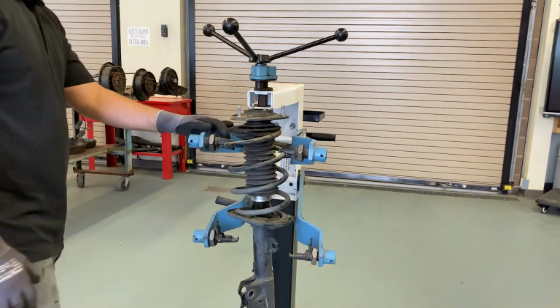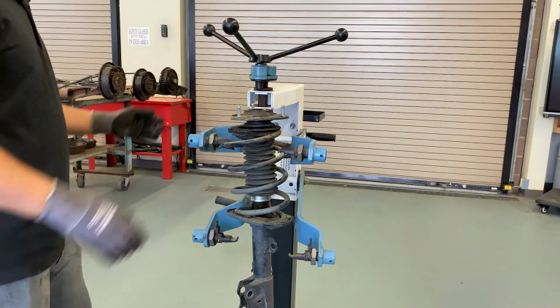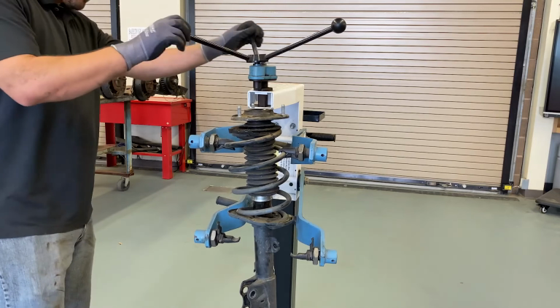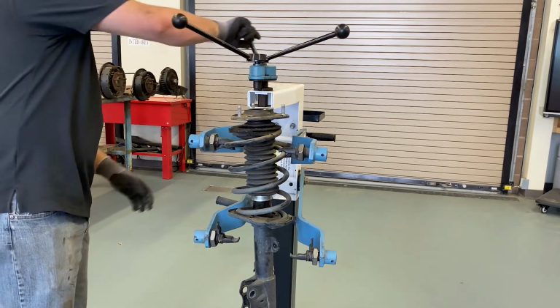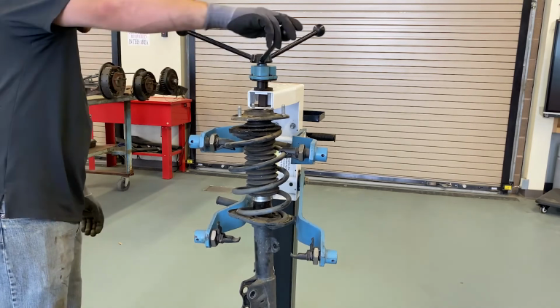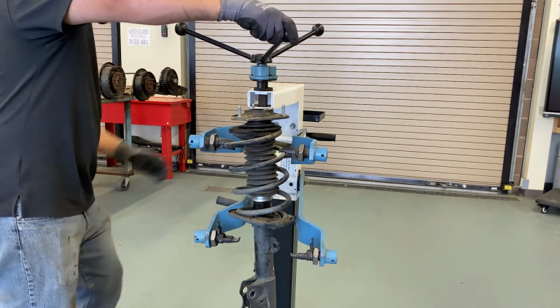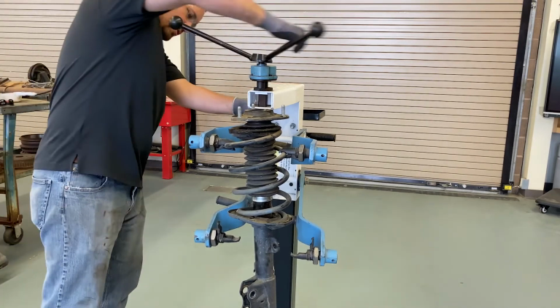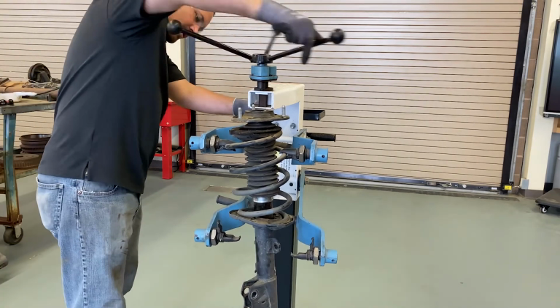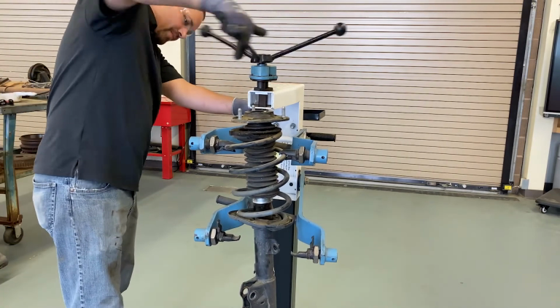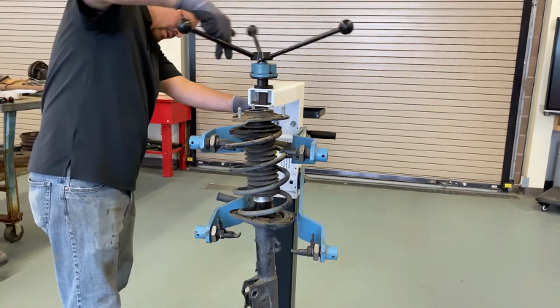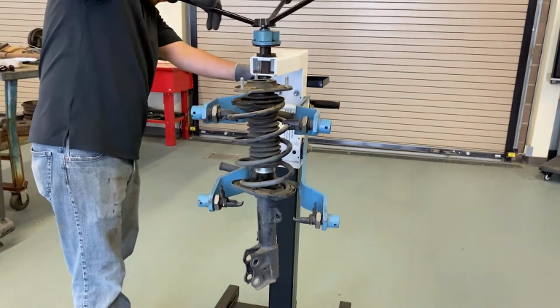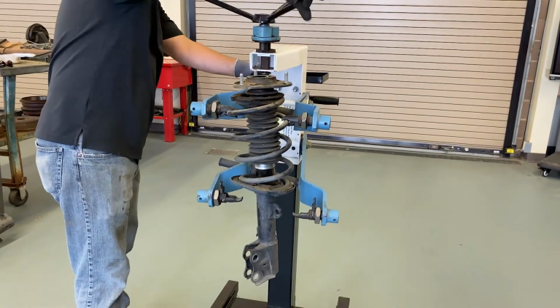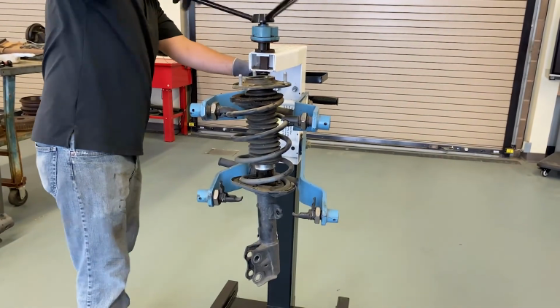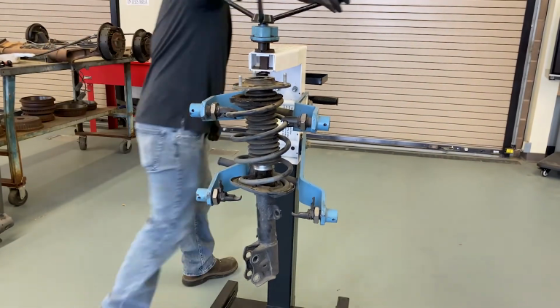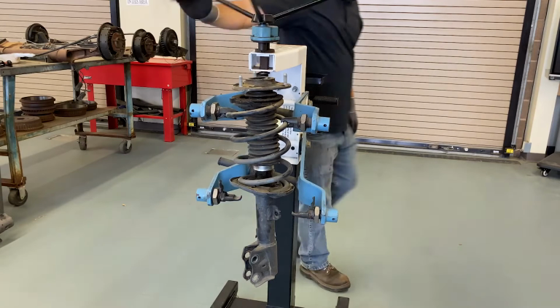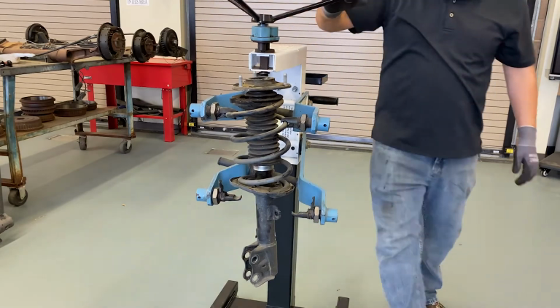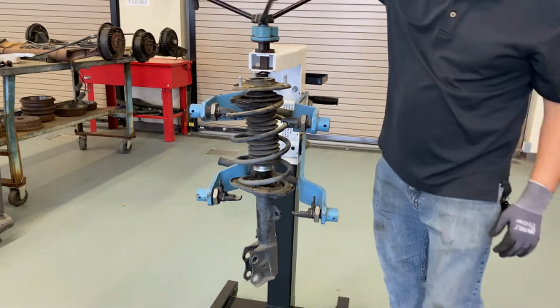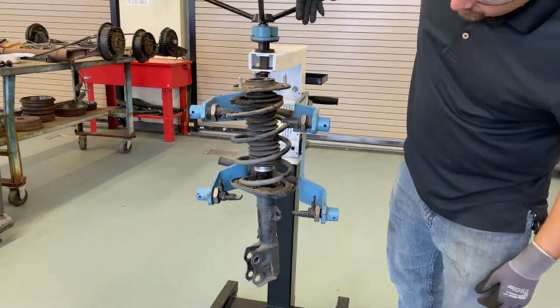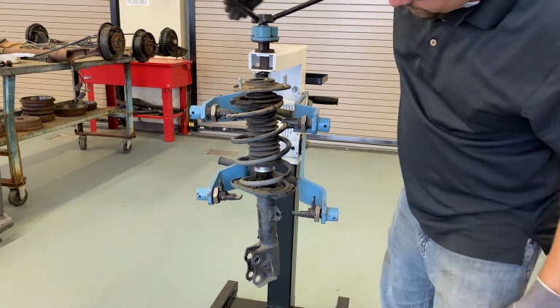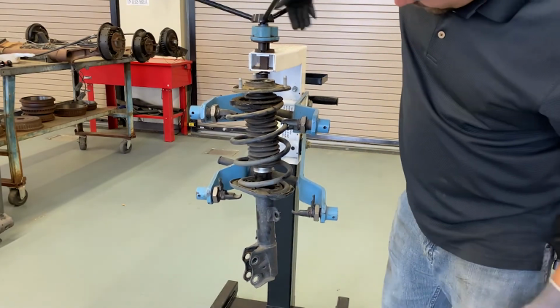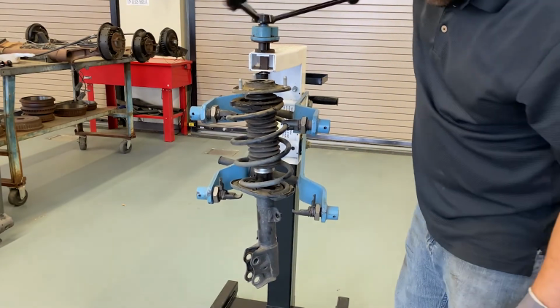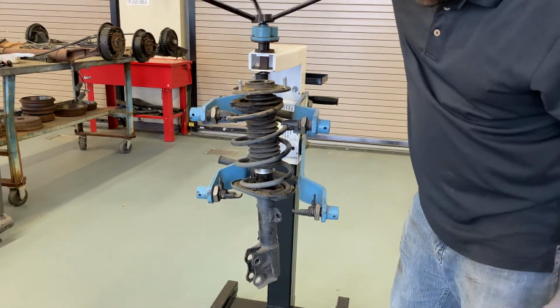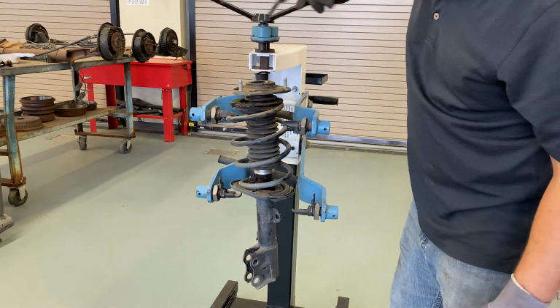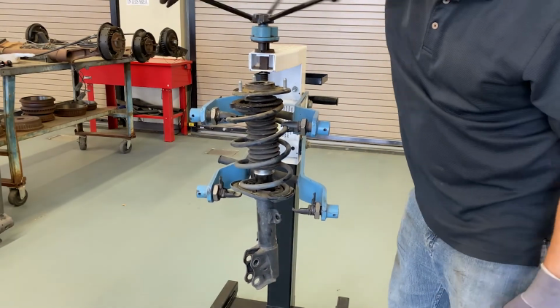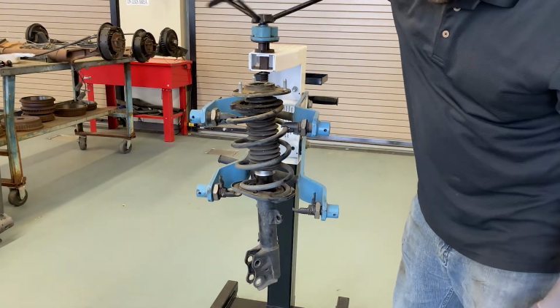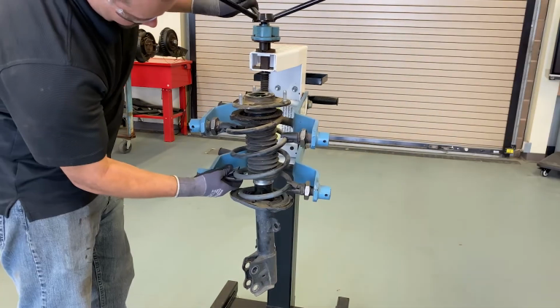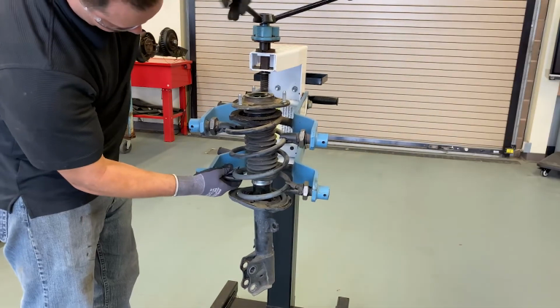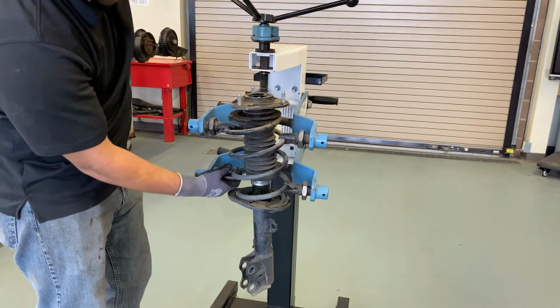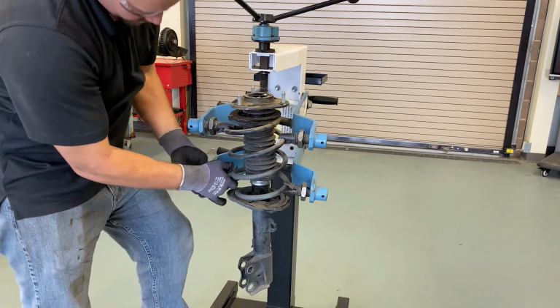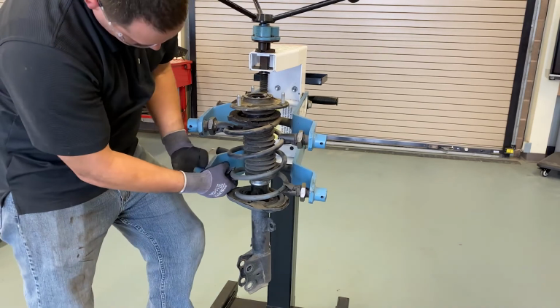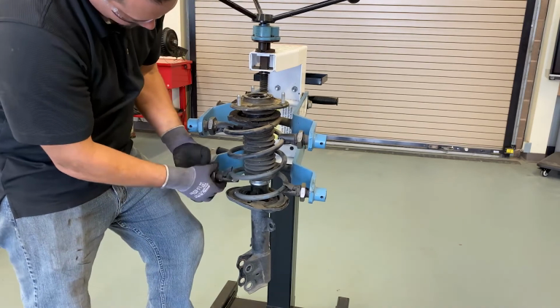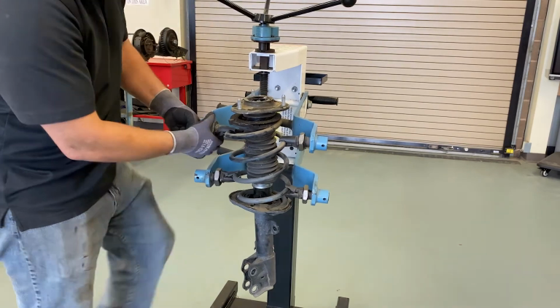Step one will be to compress the spring using your spring compressor. Be certain the strut and spring compressor are secure and pointed away from you. Always follow instructions provided by the spring compressor manufacturer.